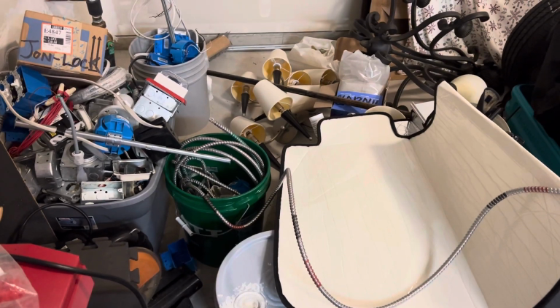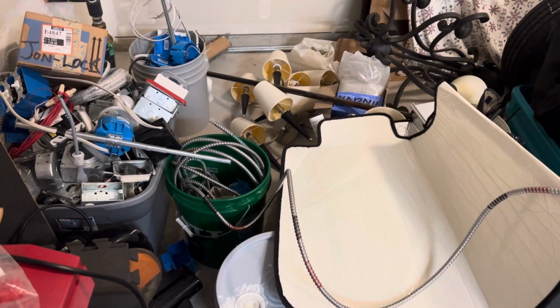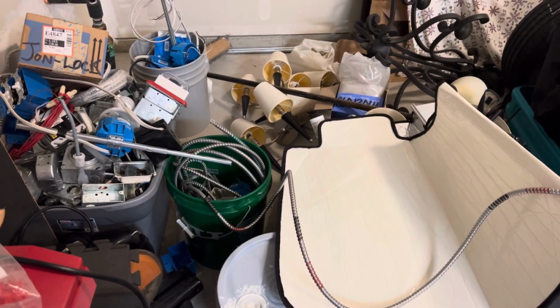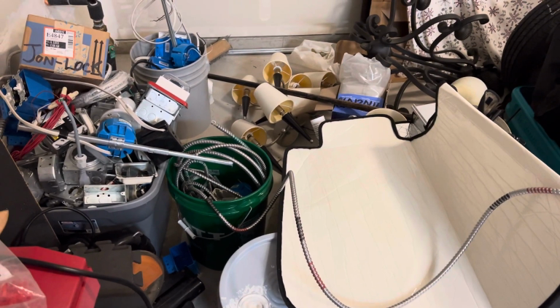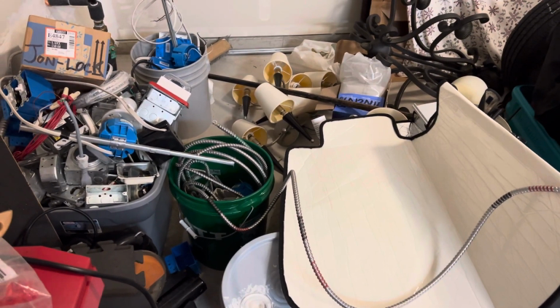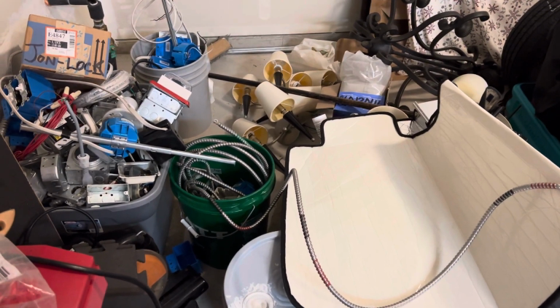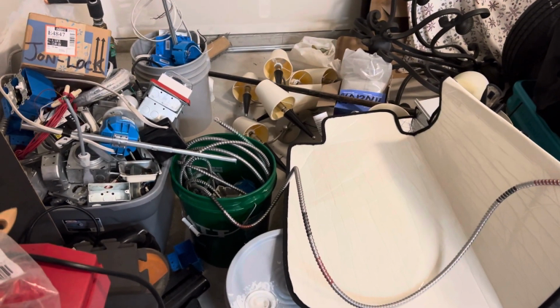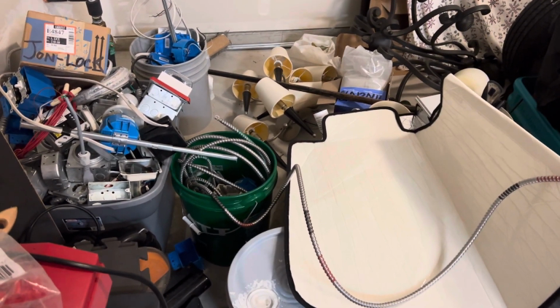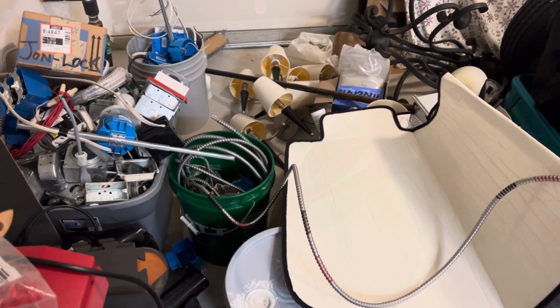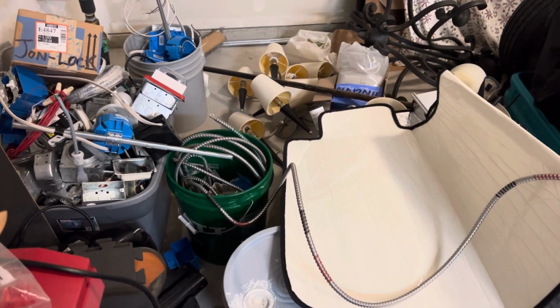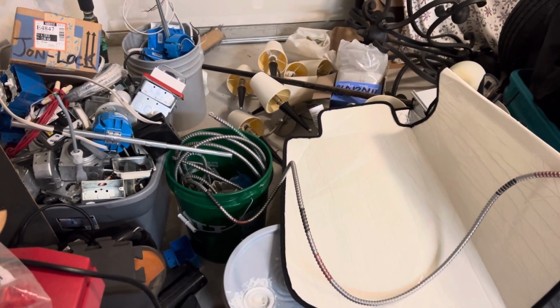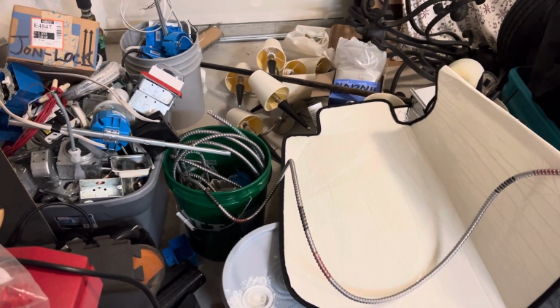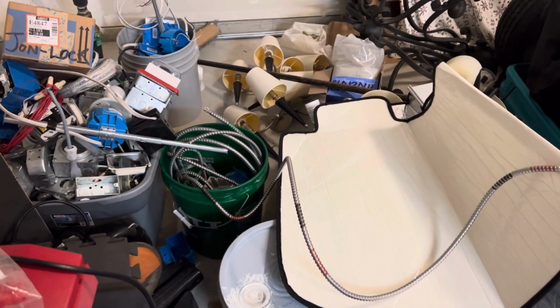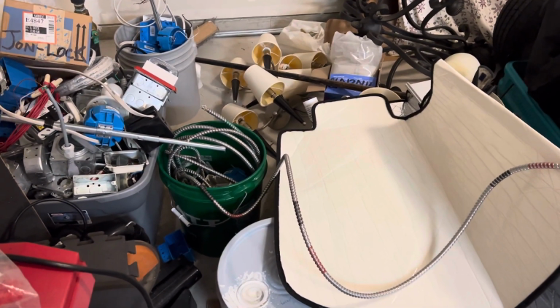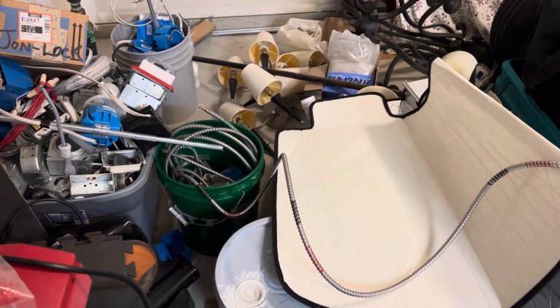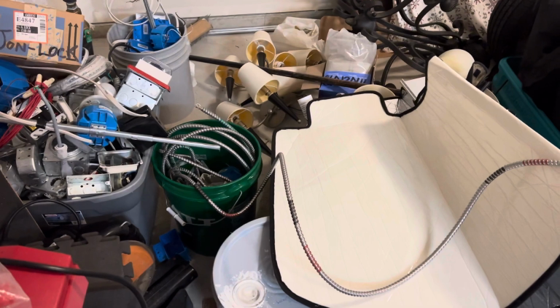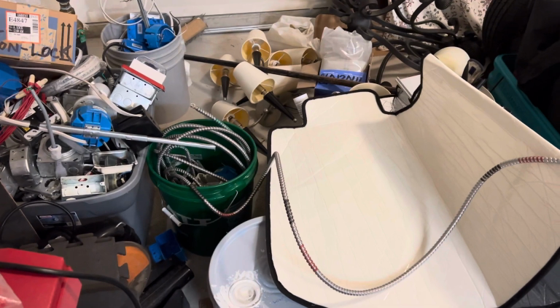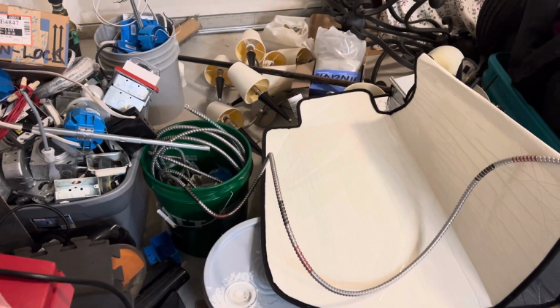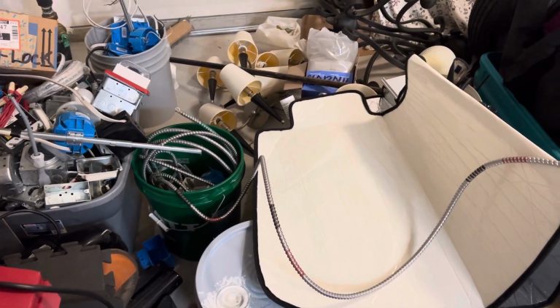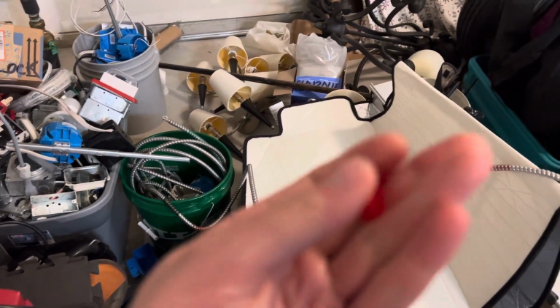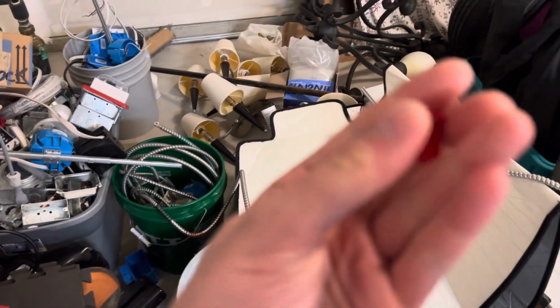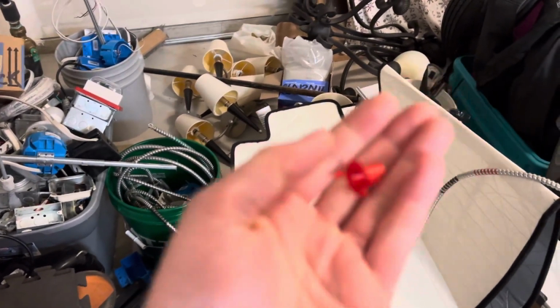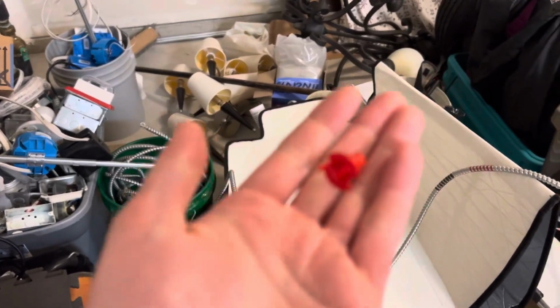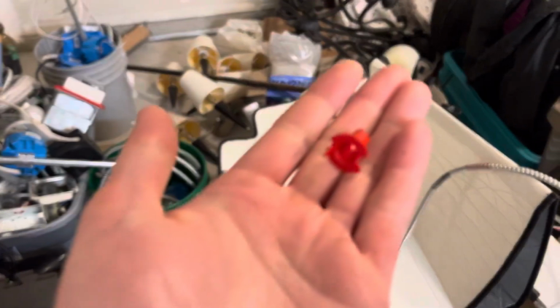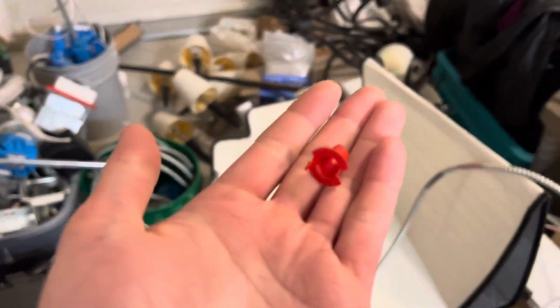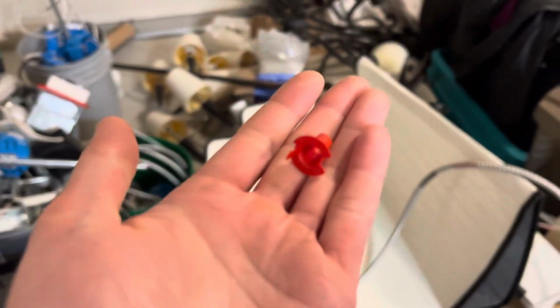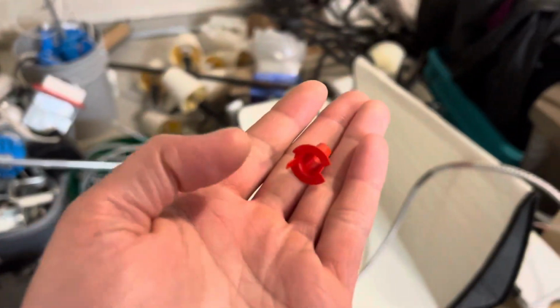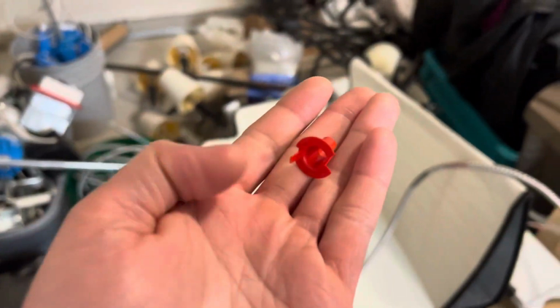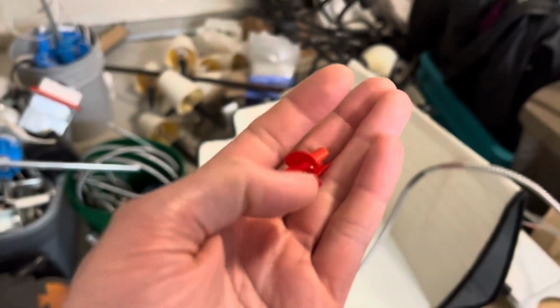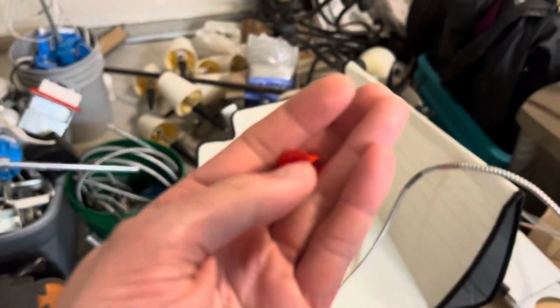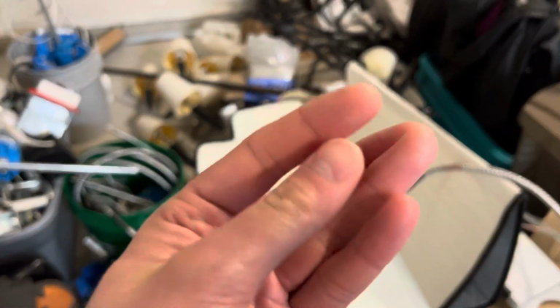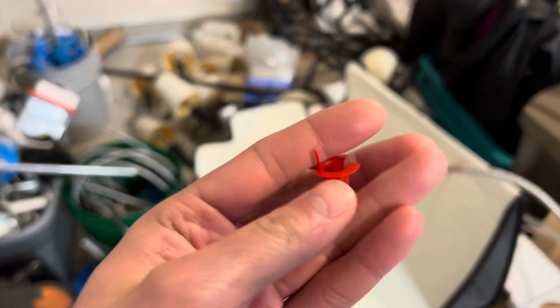All right, everybody, welcome back to the nightmare that is my garage. So today I want to go over what anti-shorts are and what they're used for.